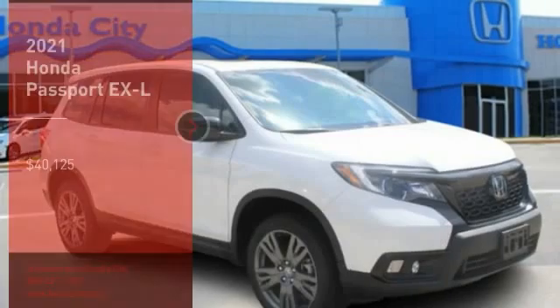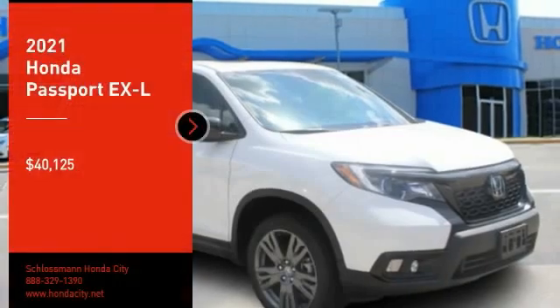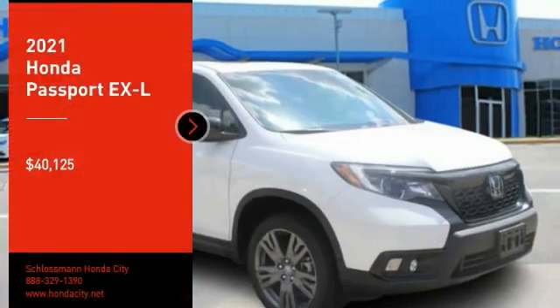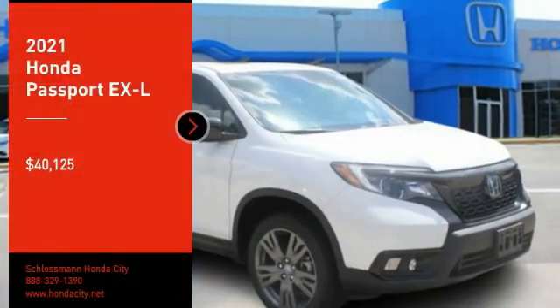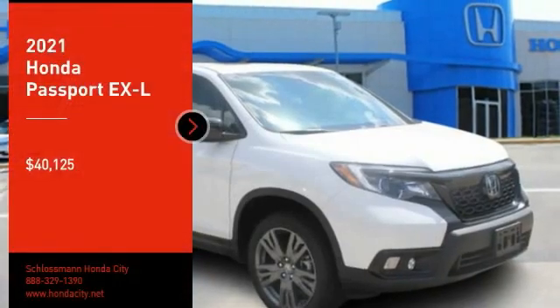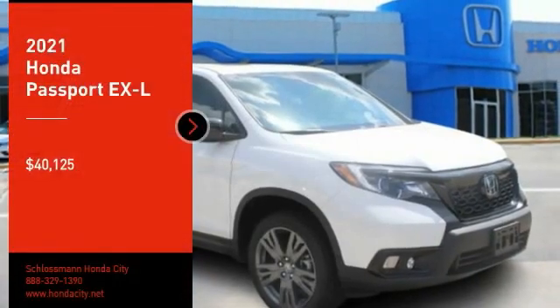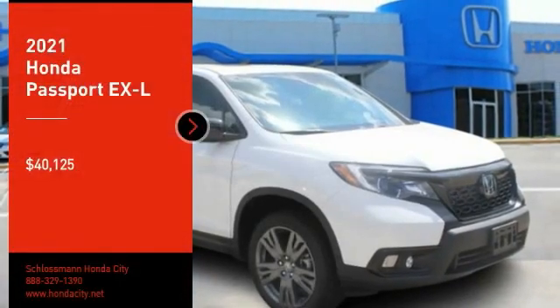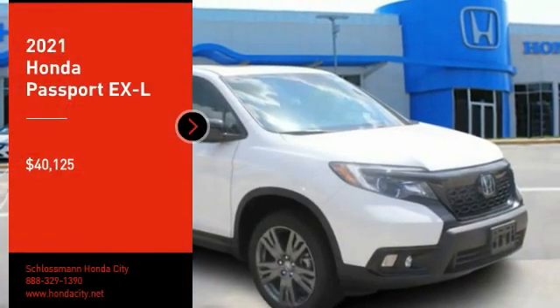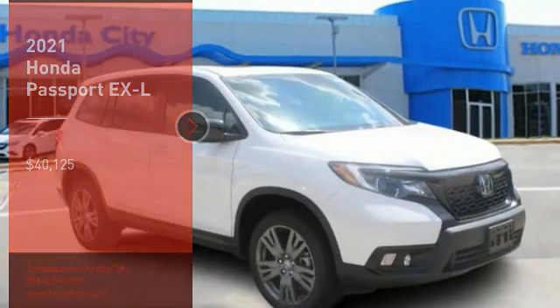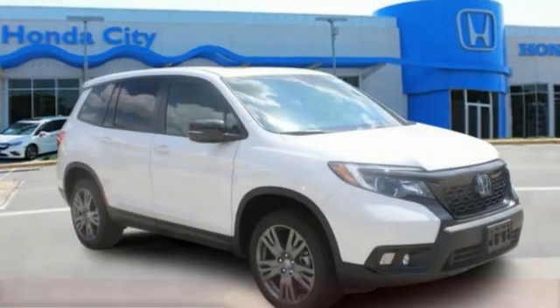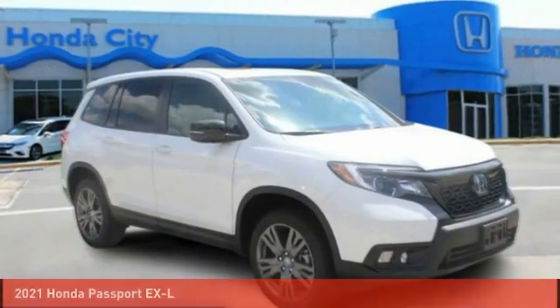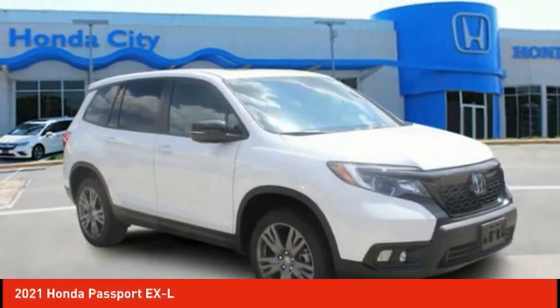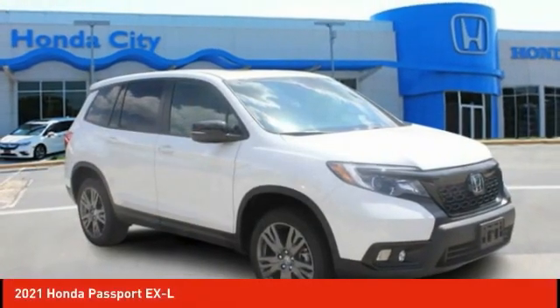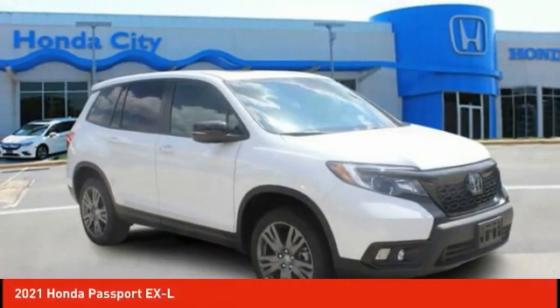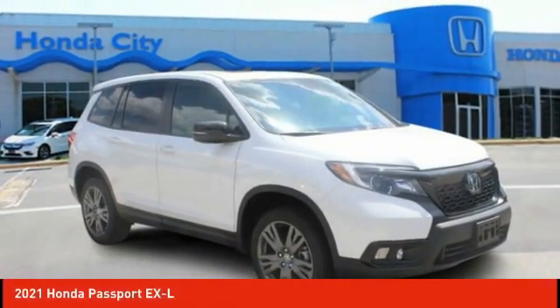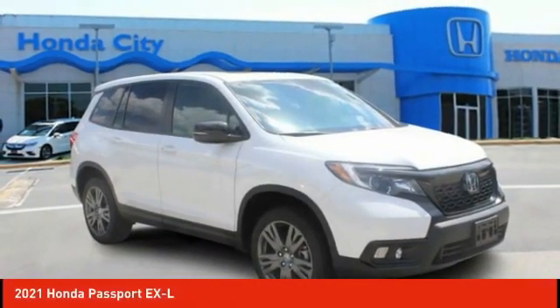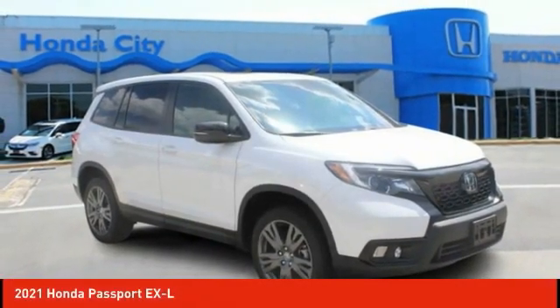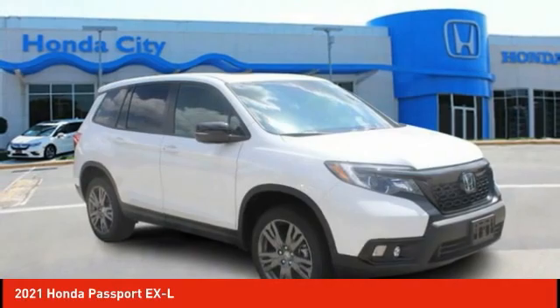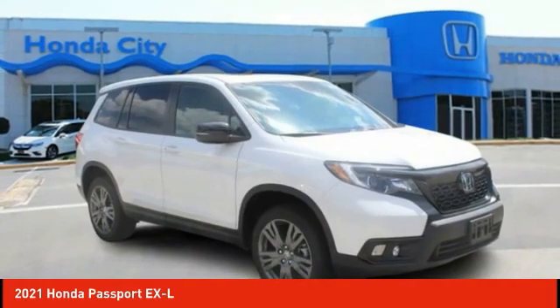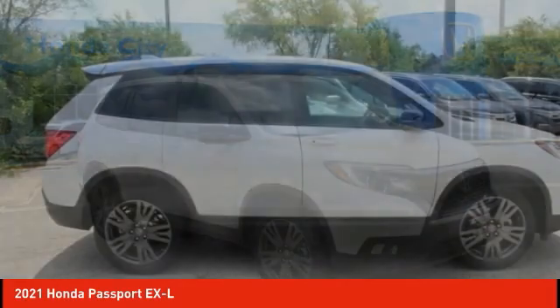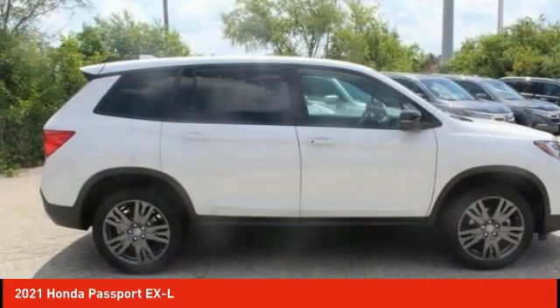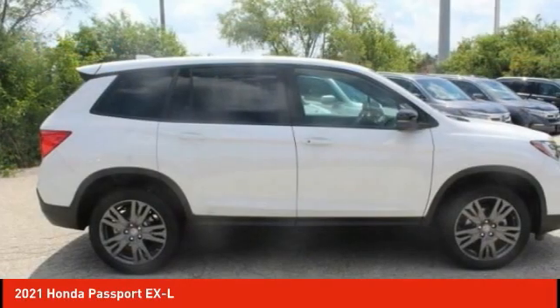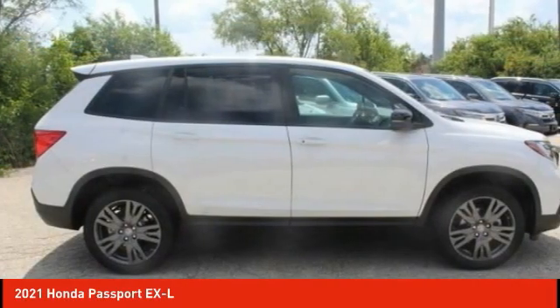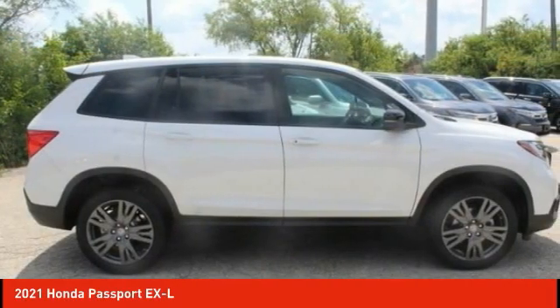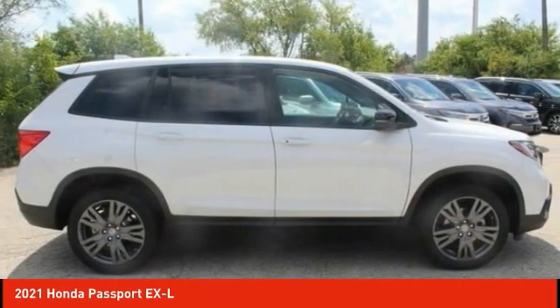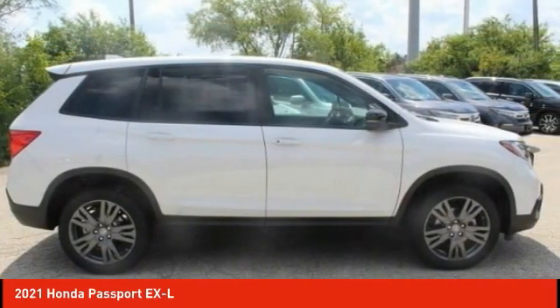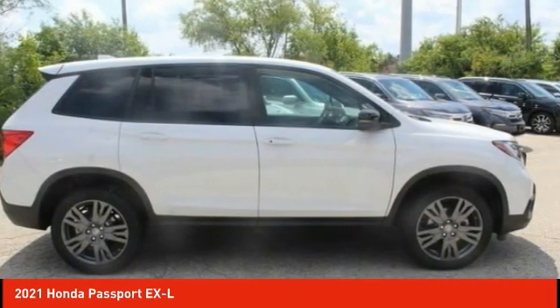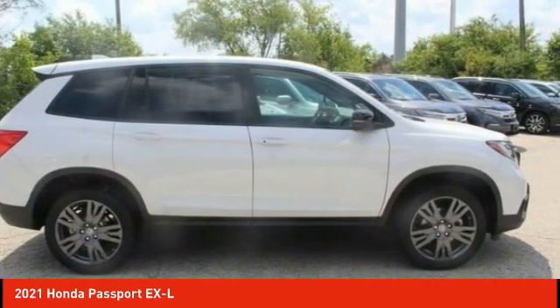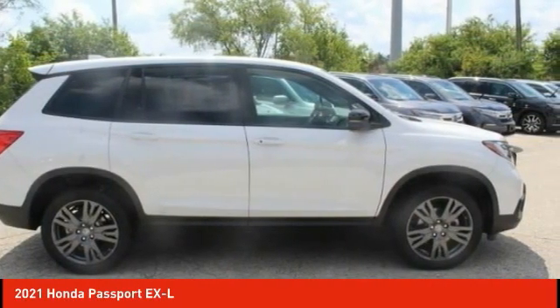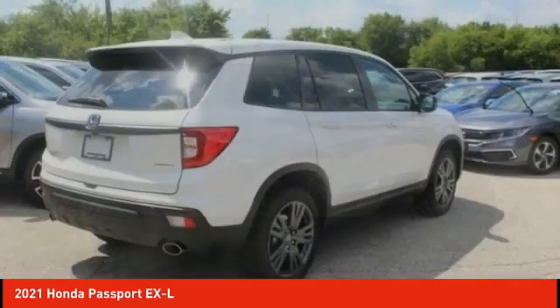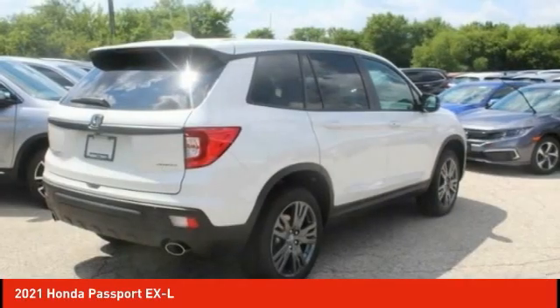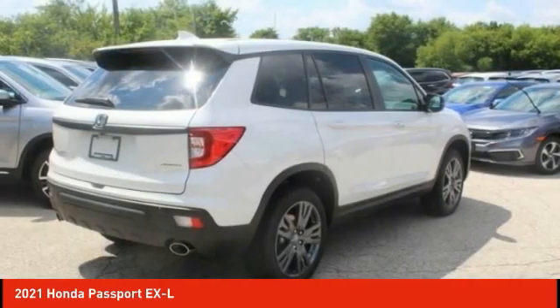Looking for the right vehicle? Check out the 2021 Passport. This compact SUV from Honda is a good compromise of size and comfort.